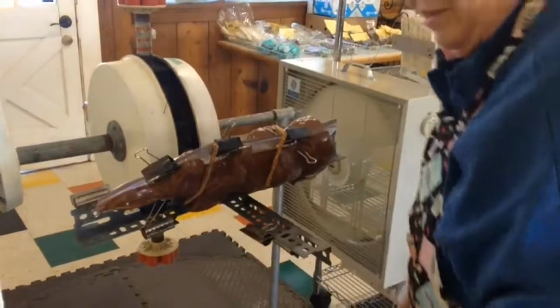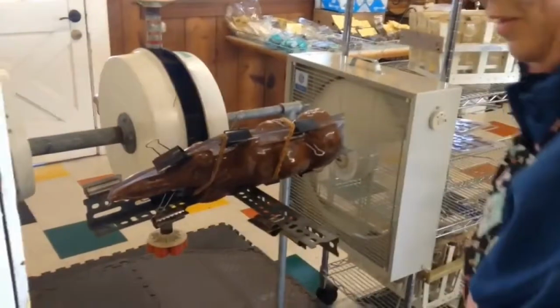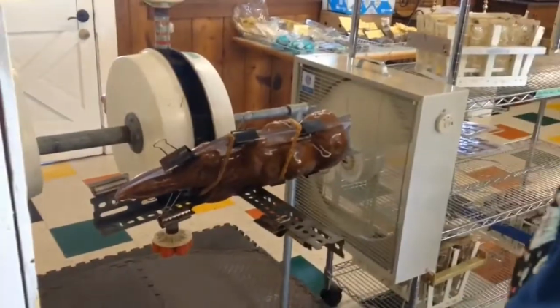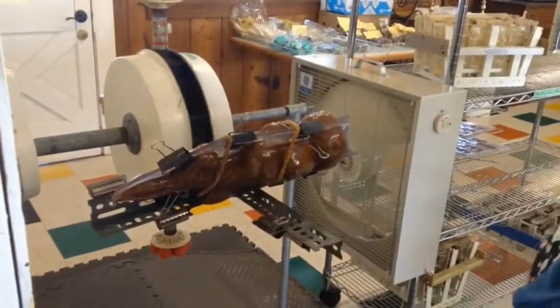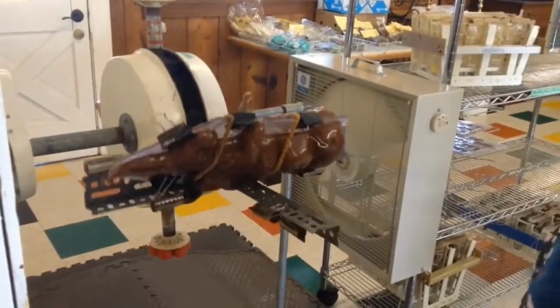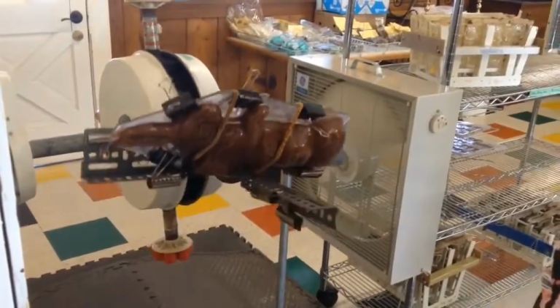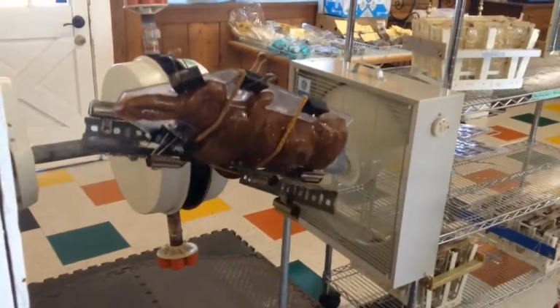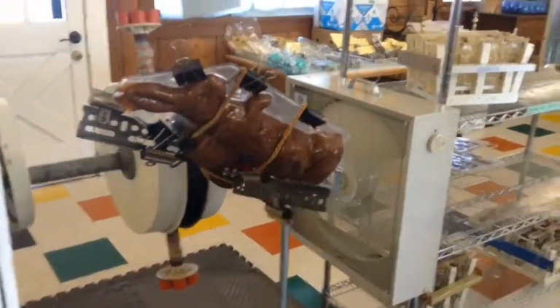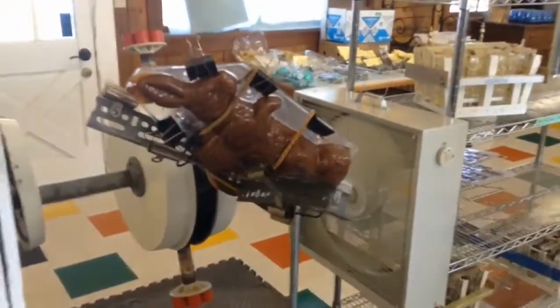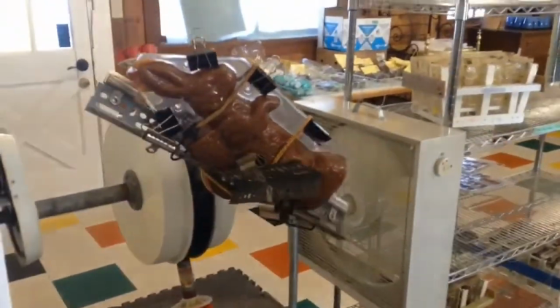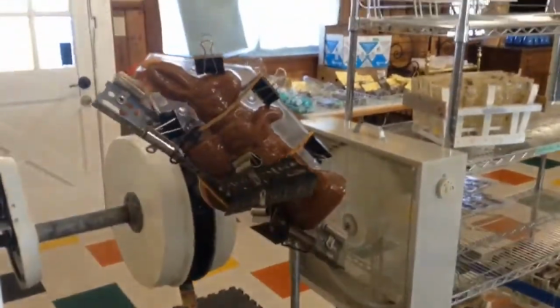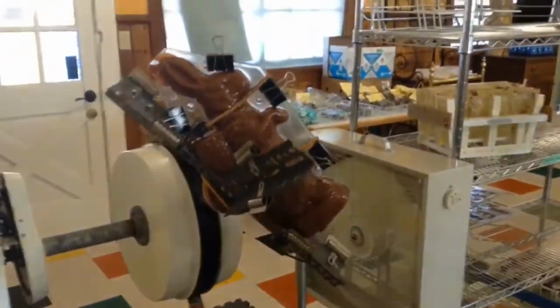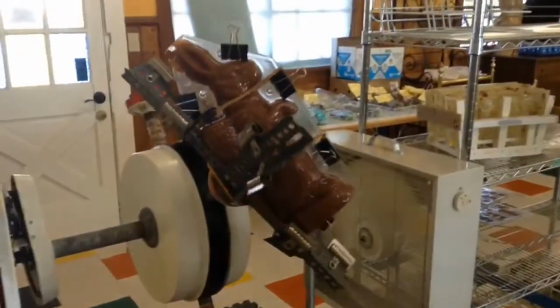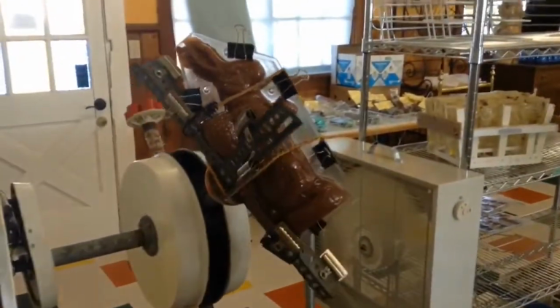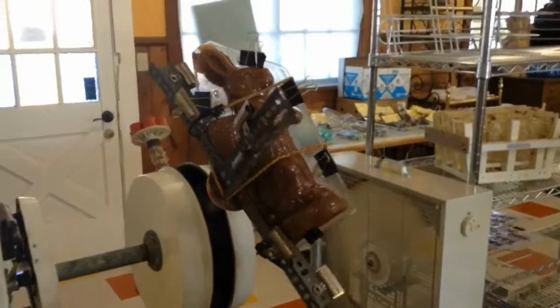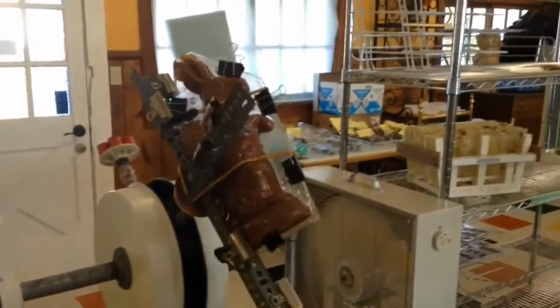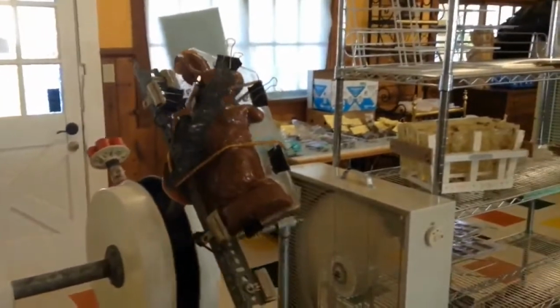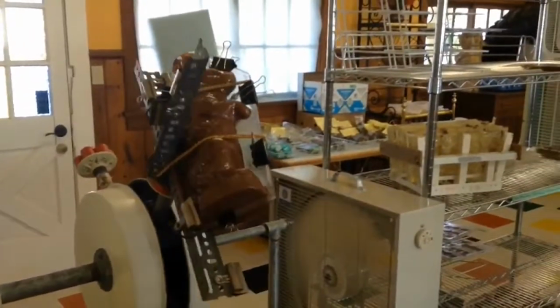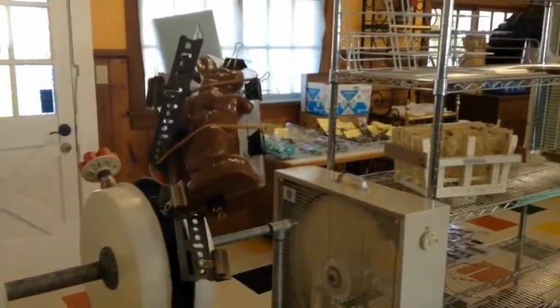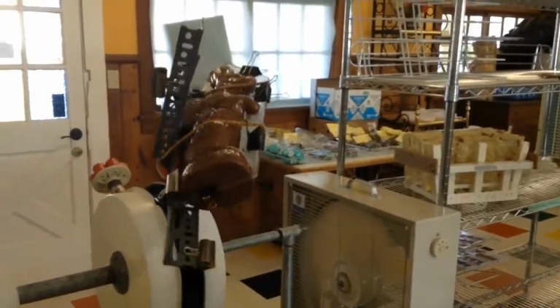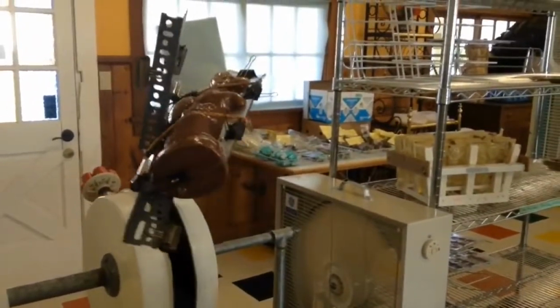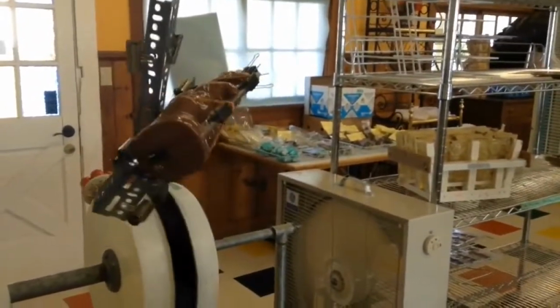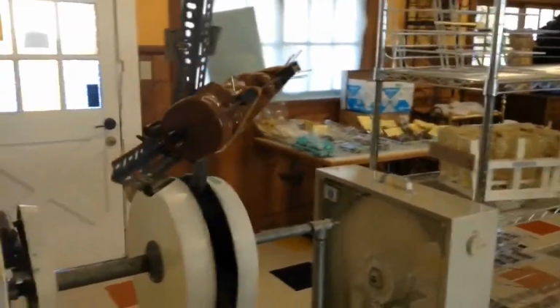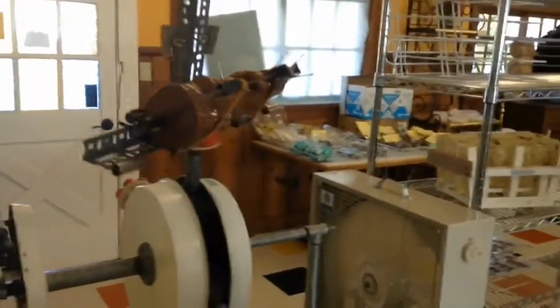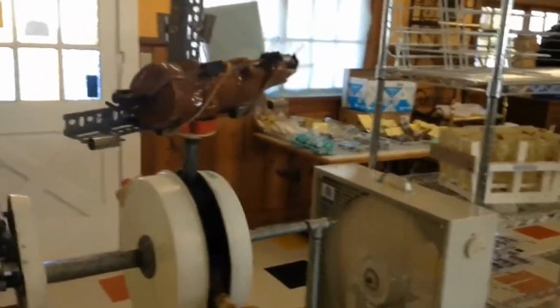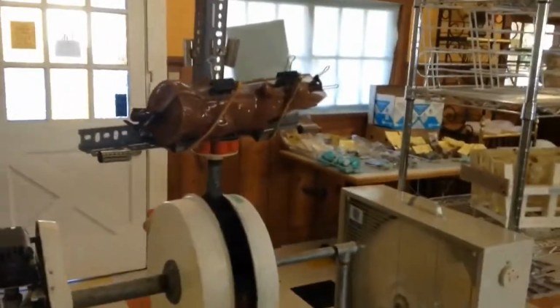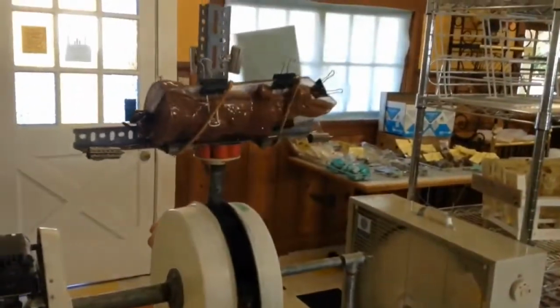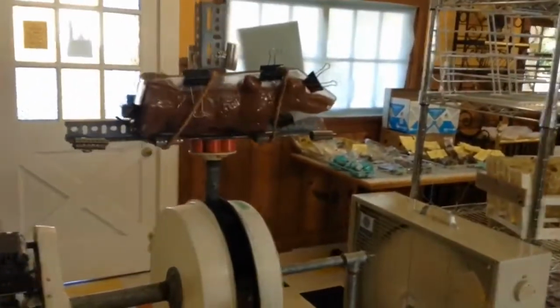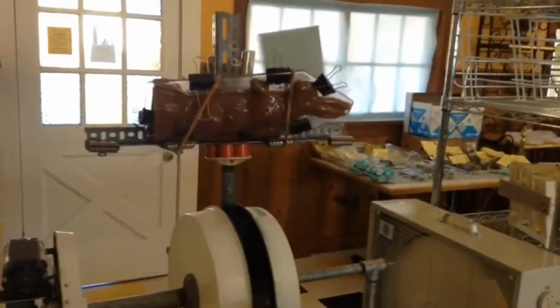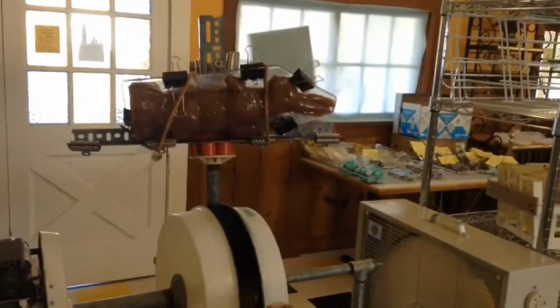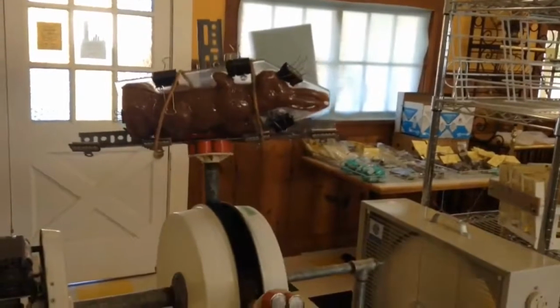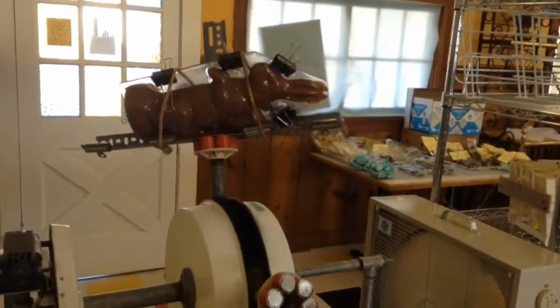Now he's all strapped on and we turn on the rotator and around he goes. That makes him hollow on the inside — hopefully the same thickness all around, not one heavy end.